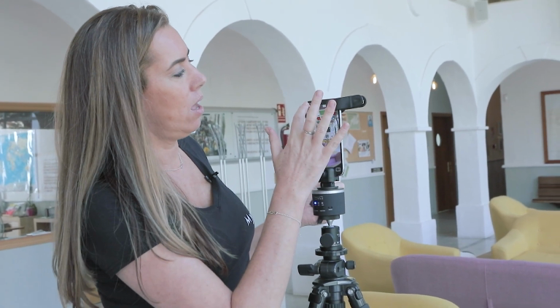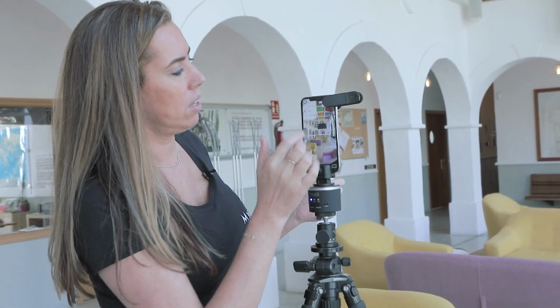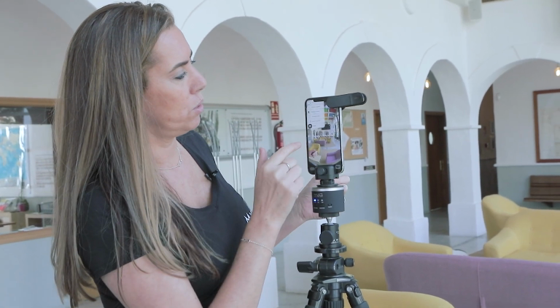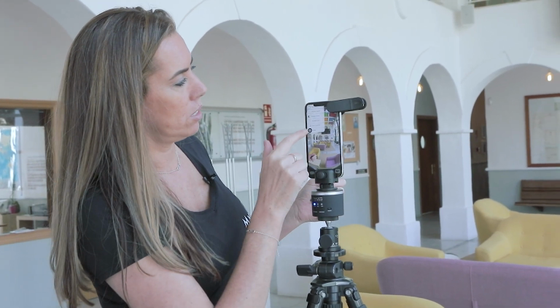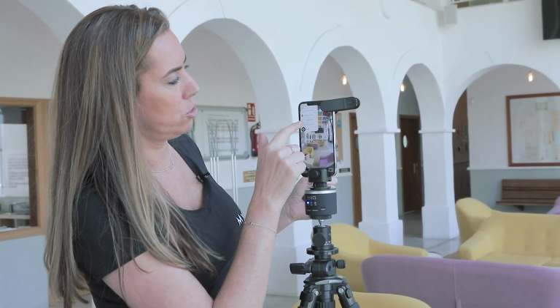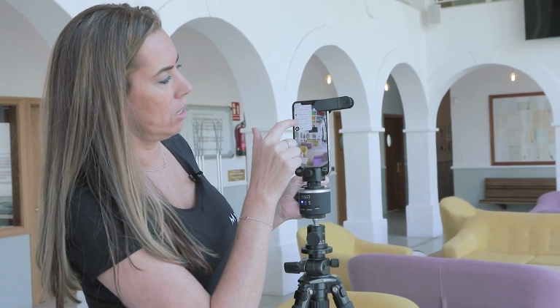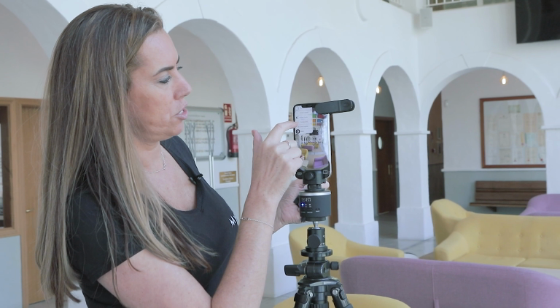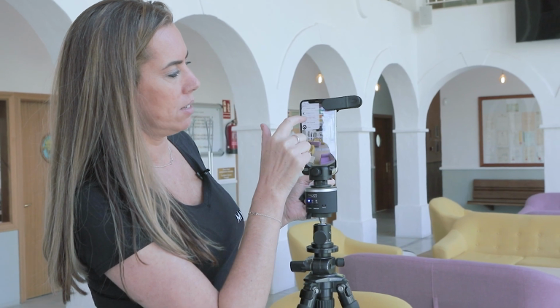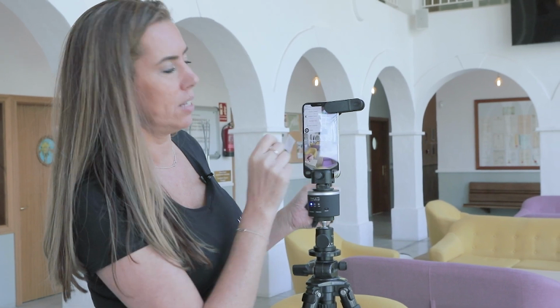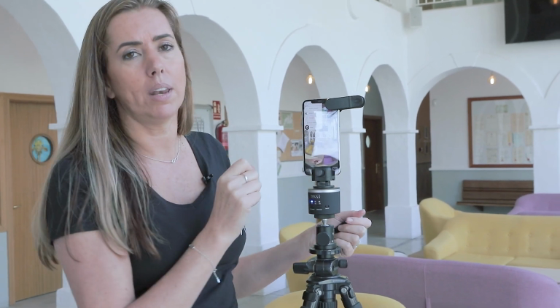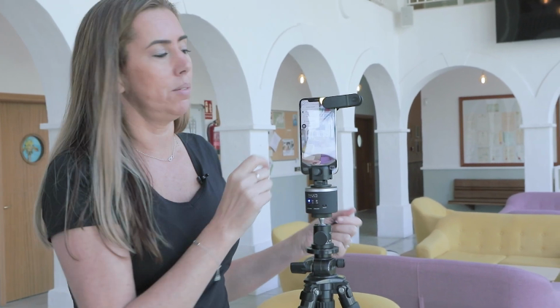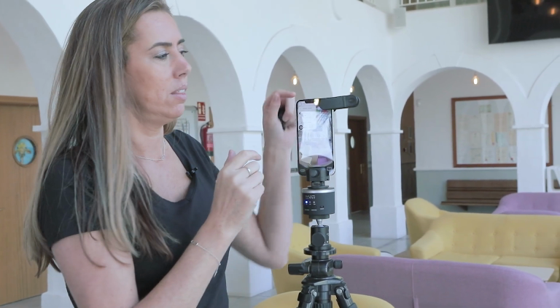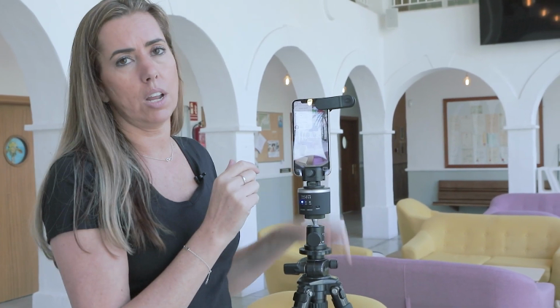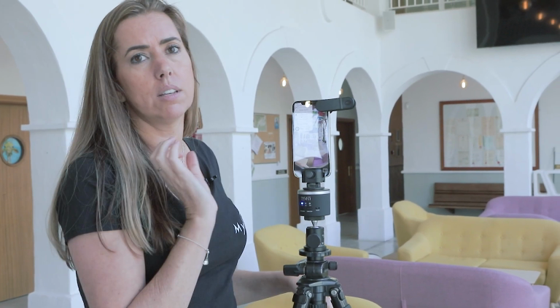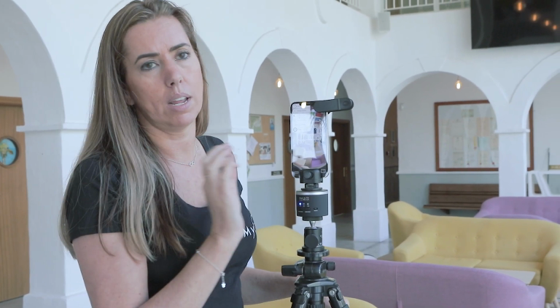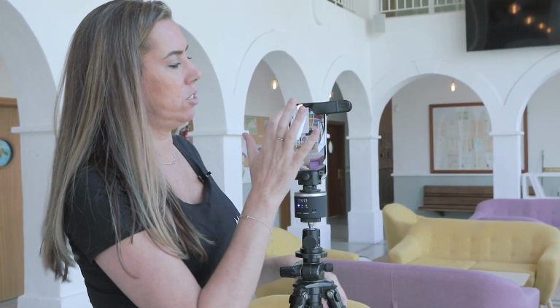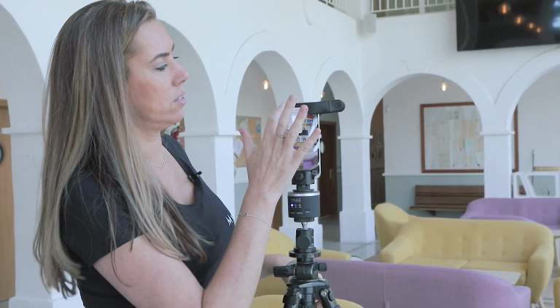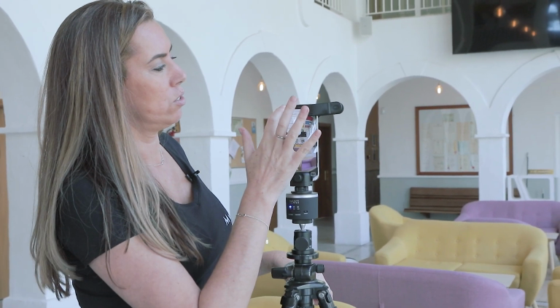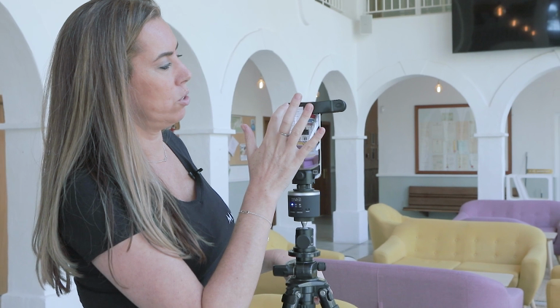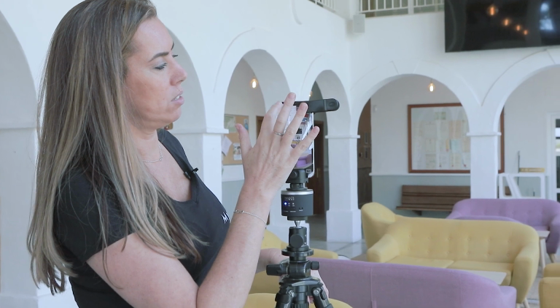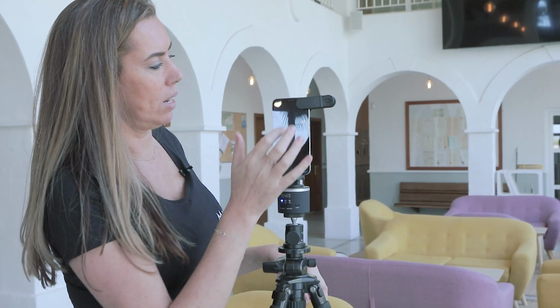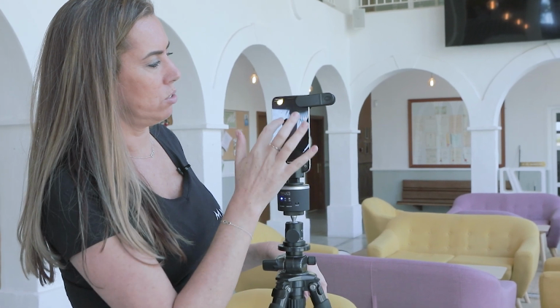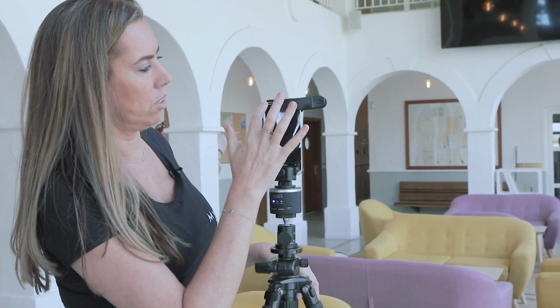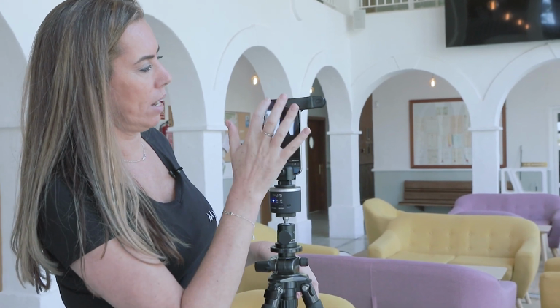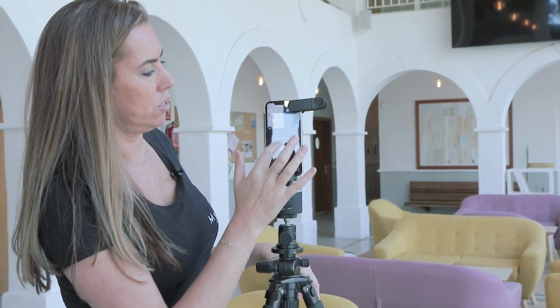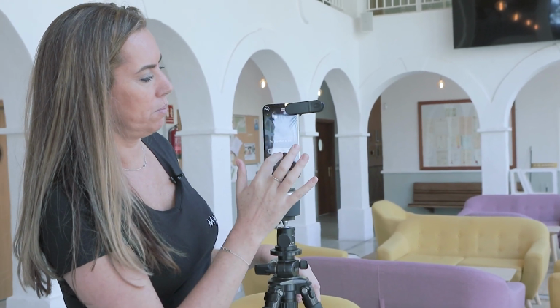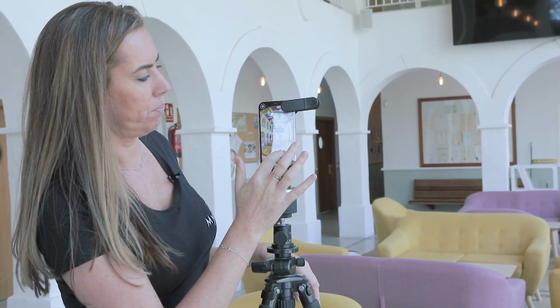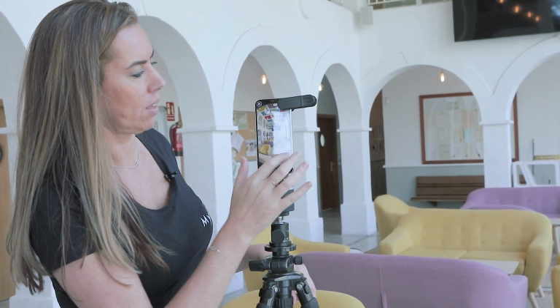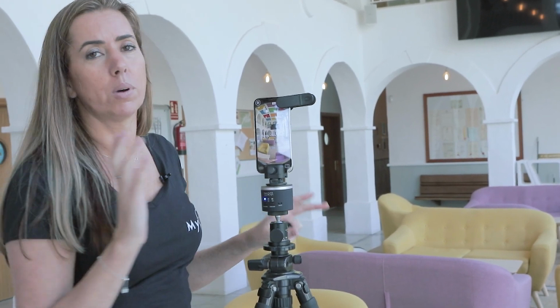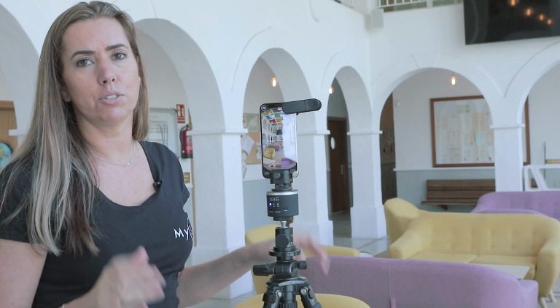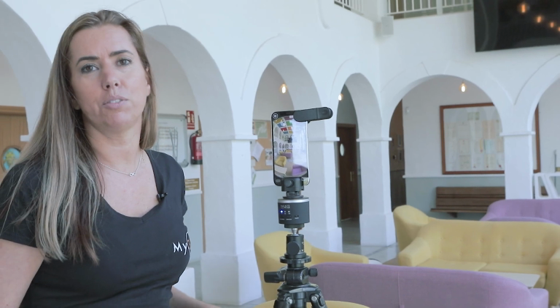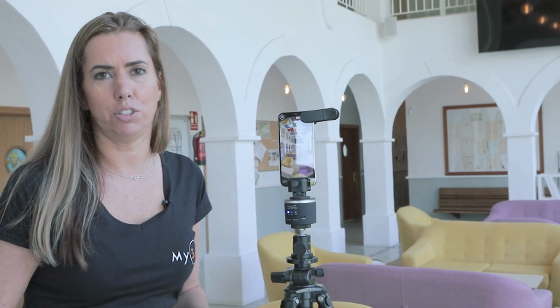The last thing you have to switch on is to make sure that your fisheye lens is set to 180. This fisheye lens is a 180 fisheye lens, so make sure that it's set to 180 to give the correct images. Once that's all done, you're ready to shoot.